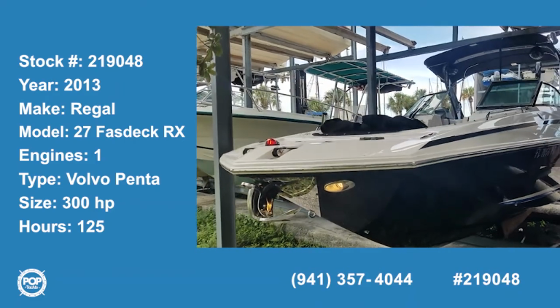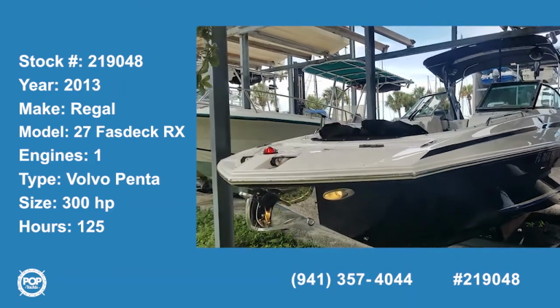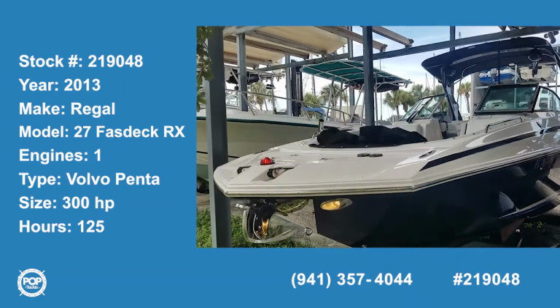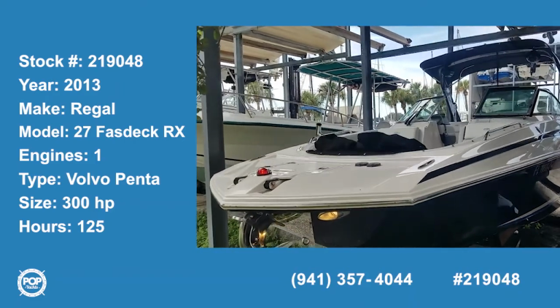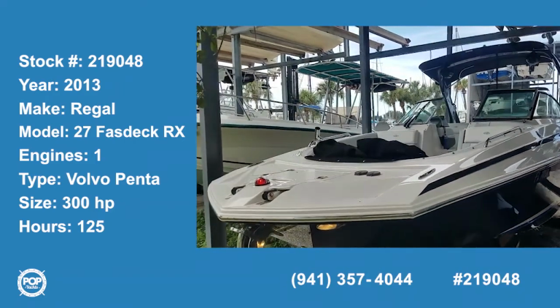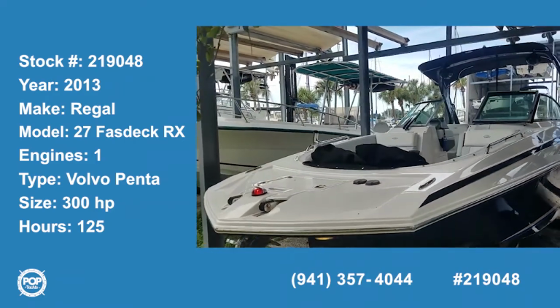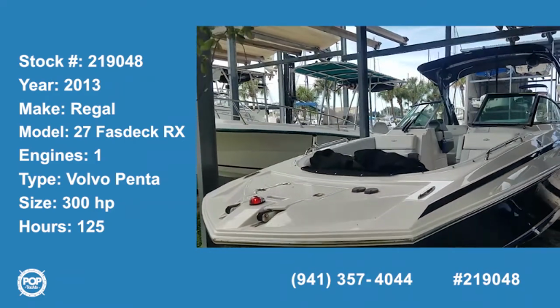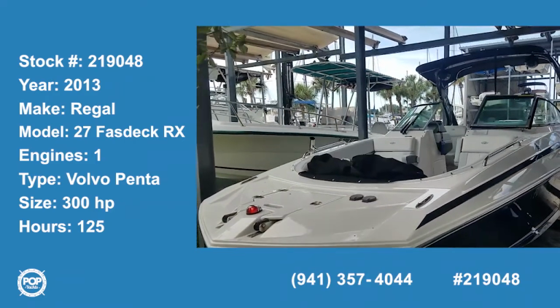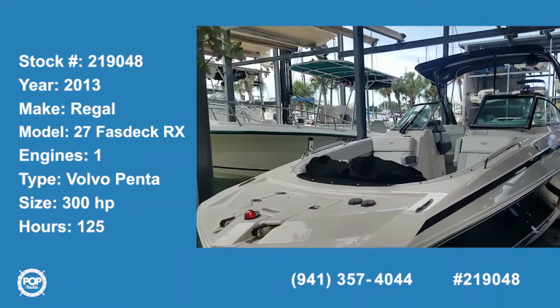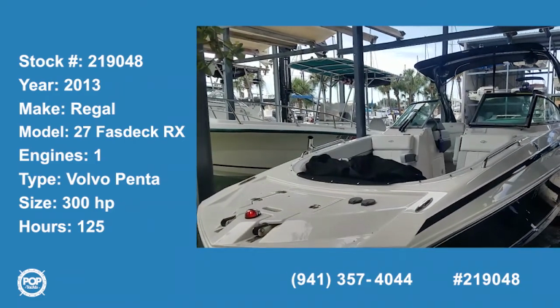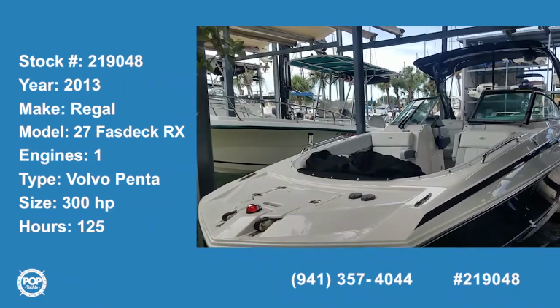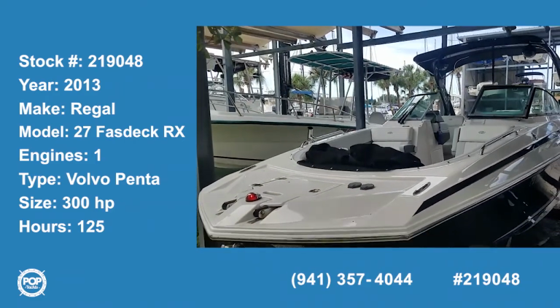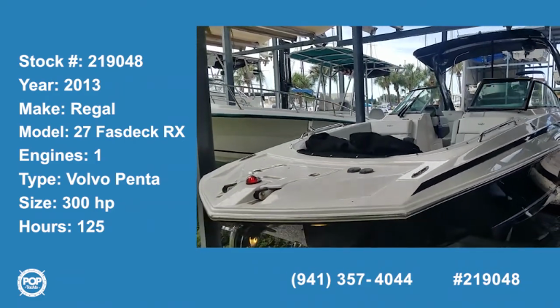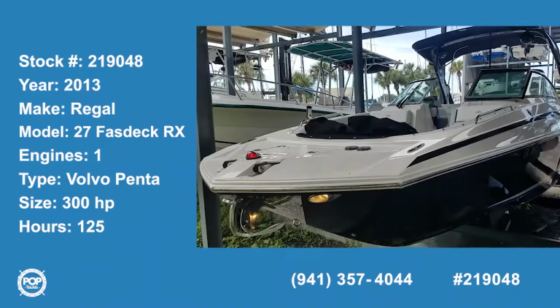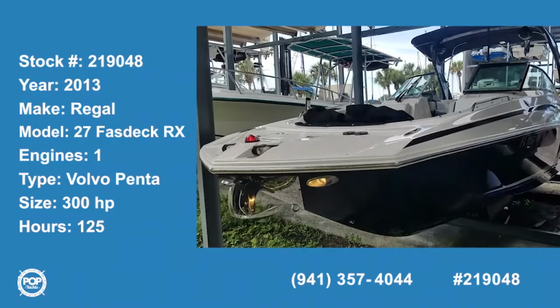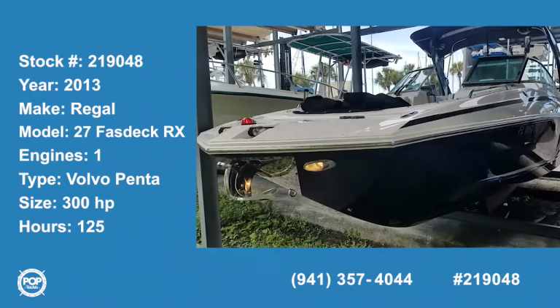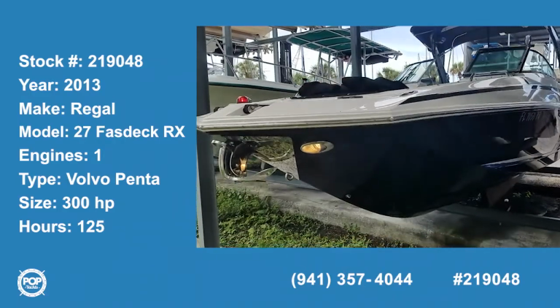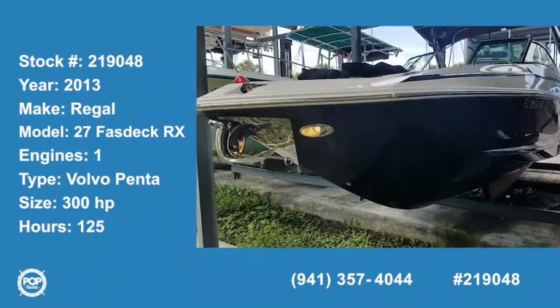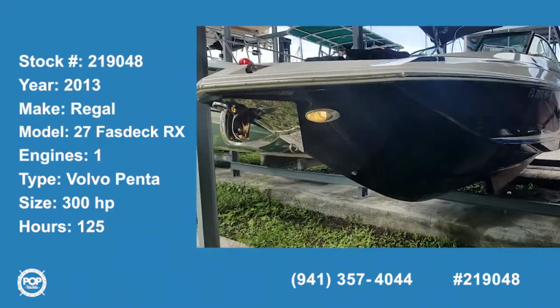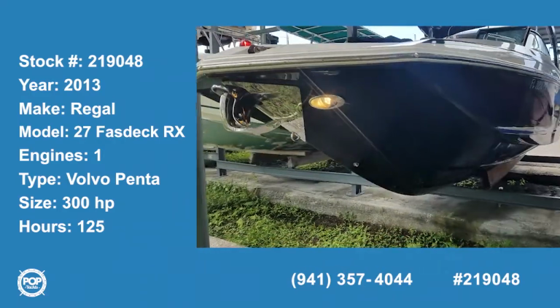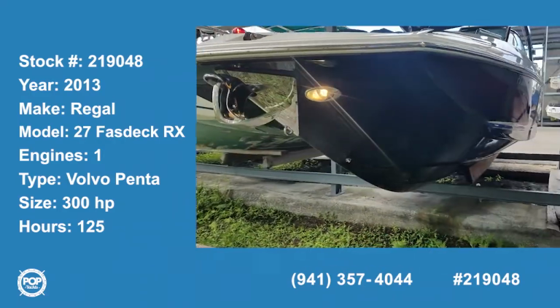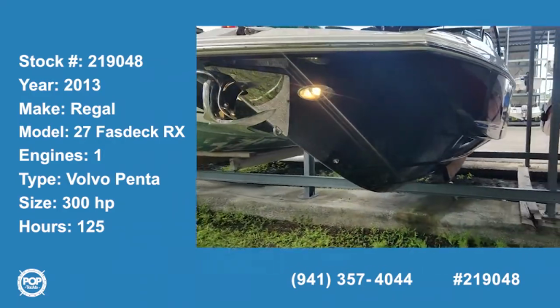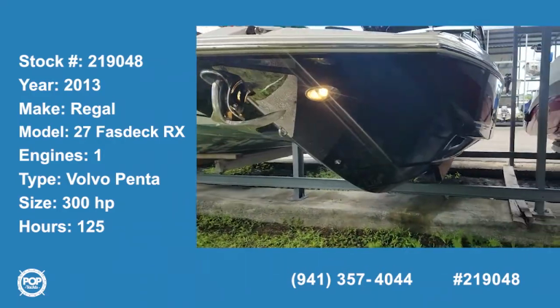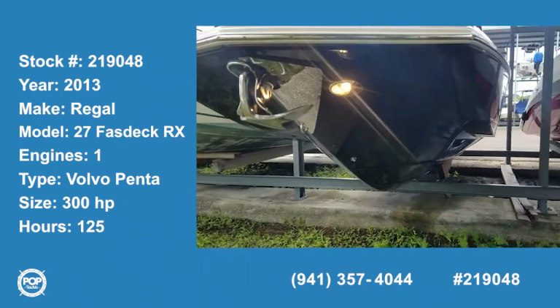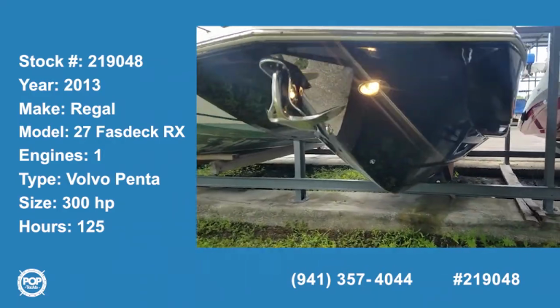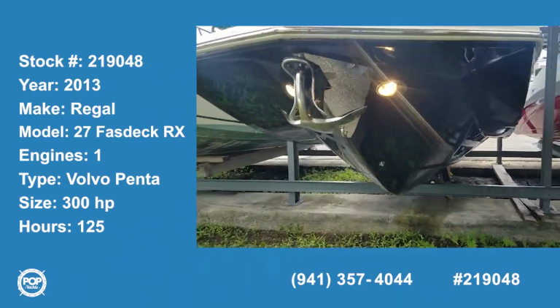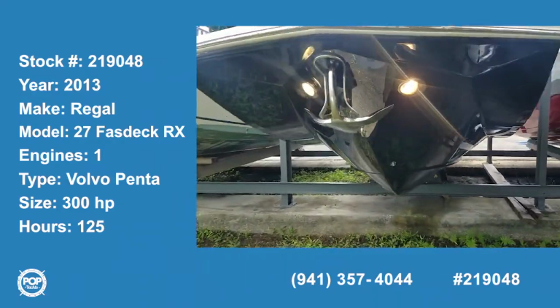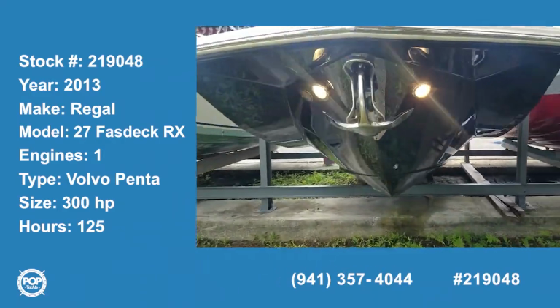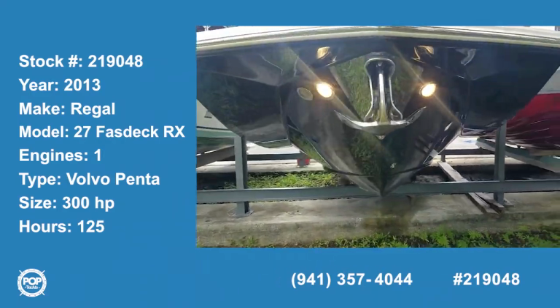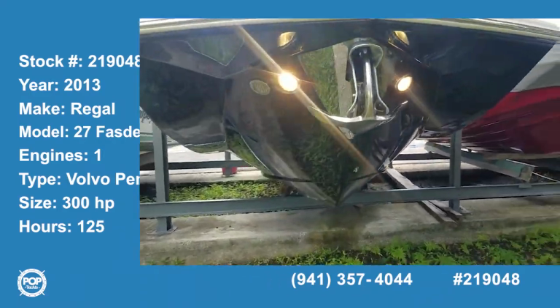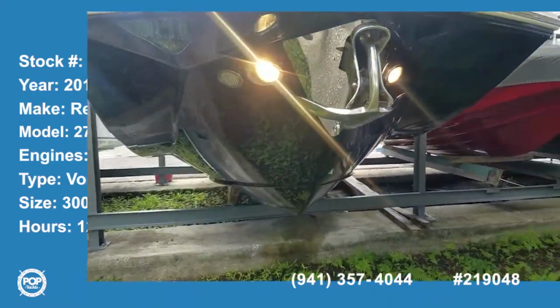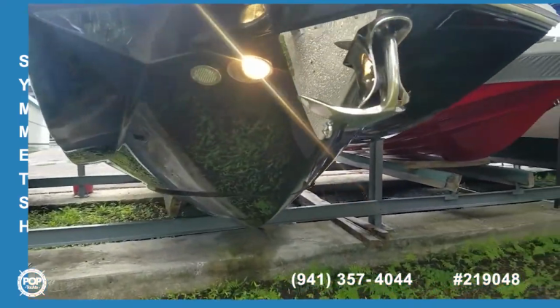Hello, Andy here with Pop Yachts. We're ready for some cruising fun. We've got a 2013 Regal — this is the 27 Fast Deck model.